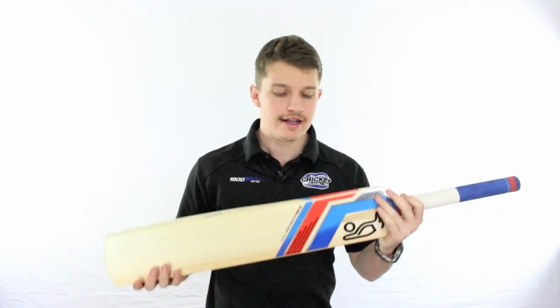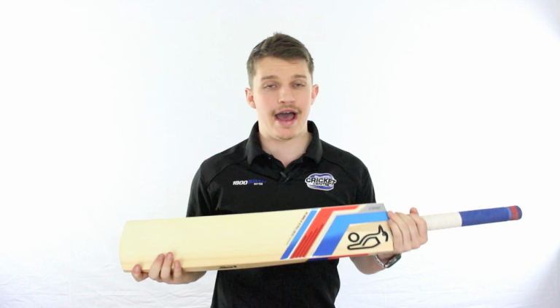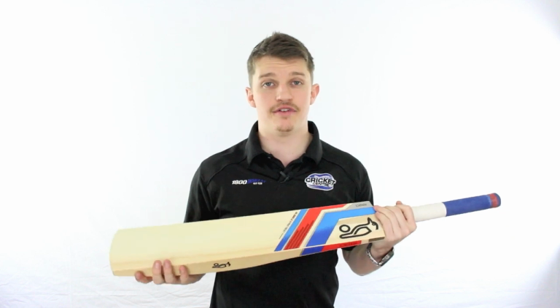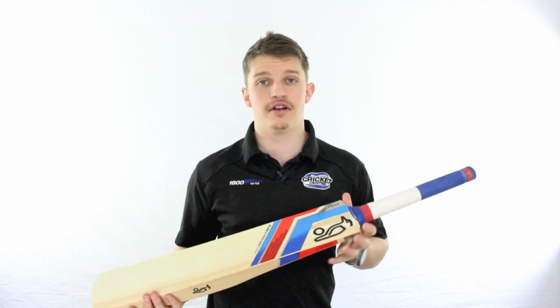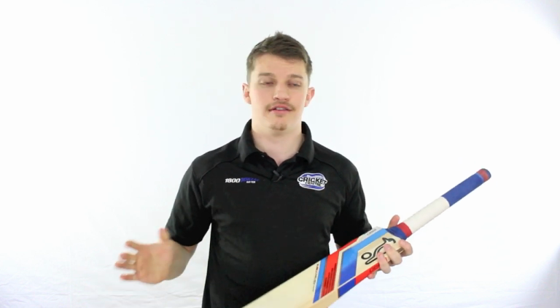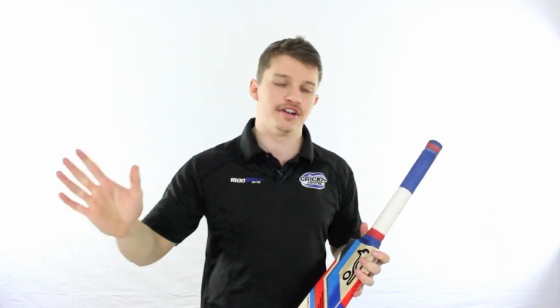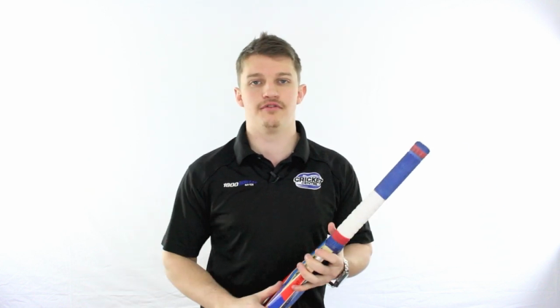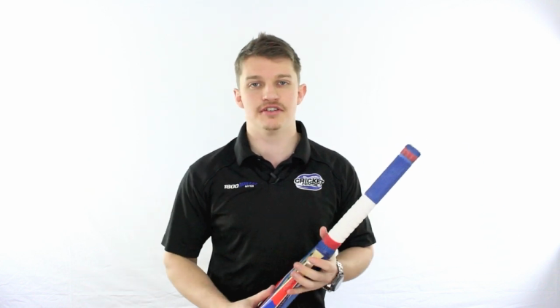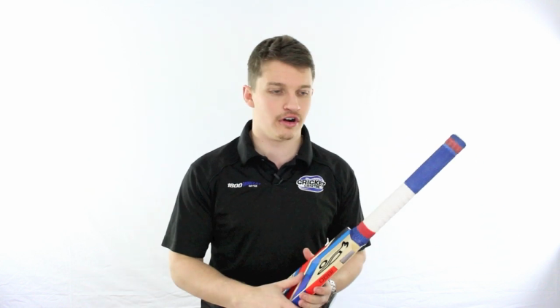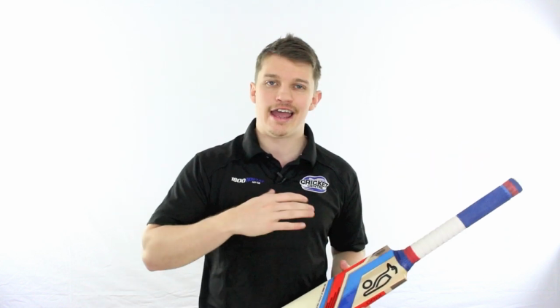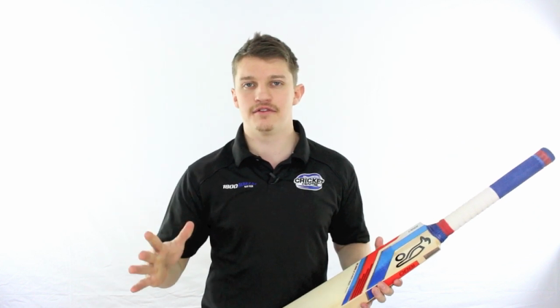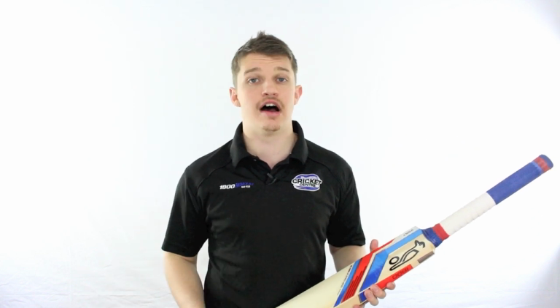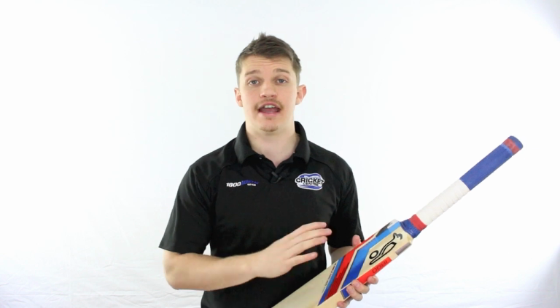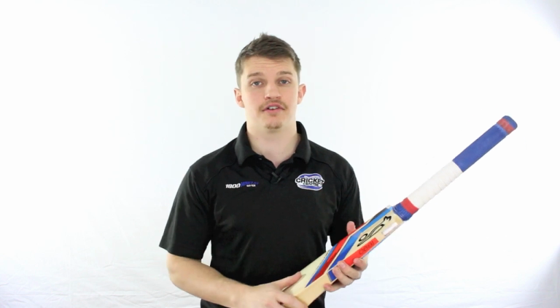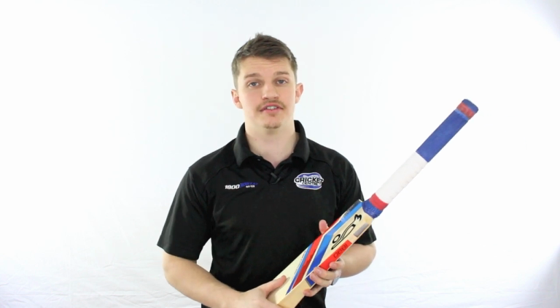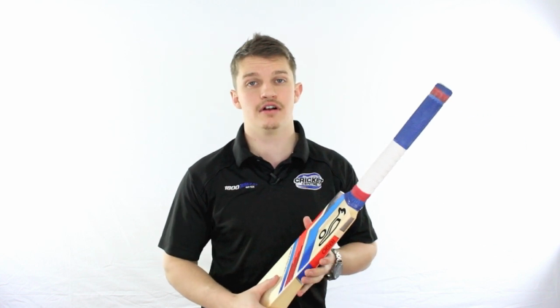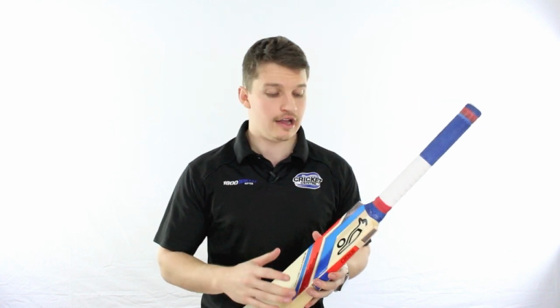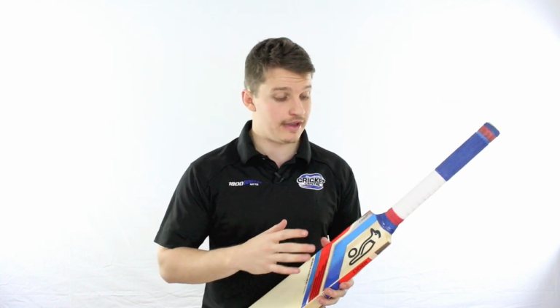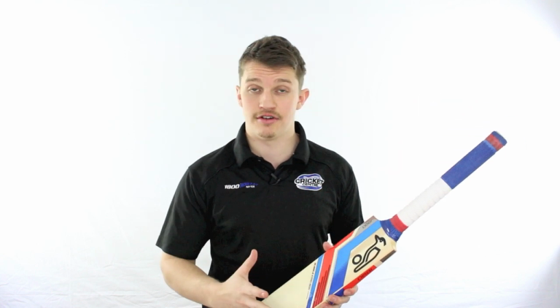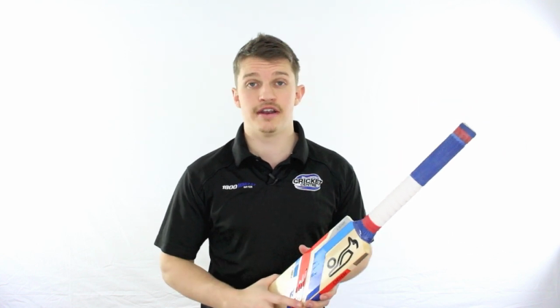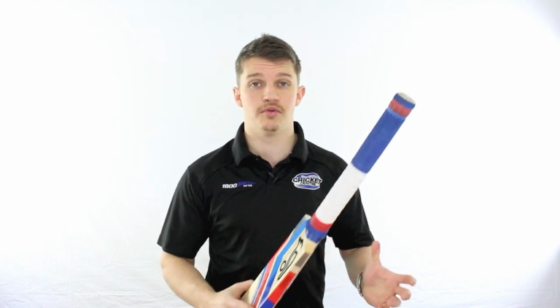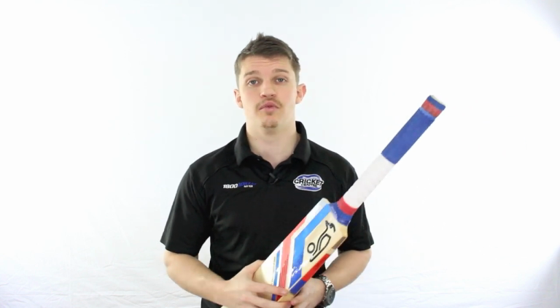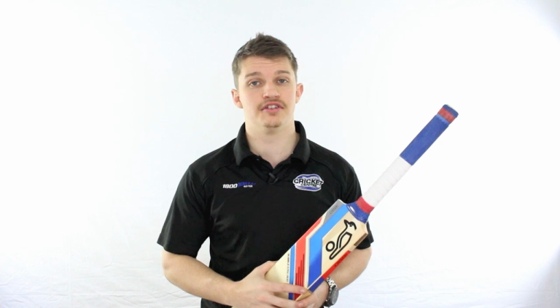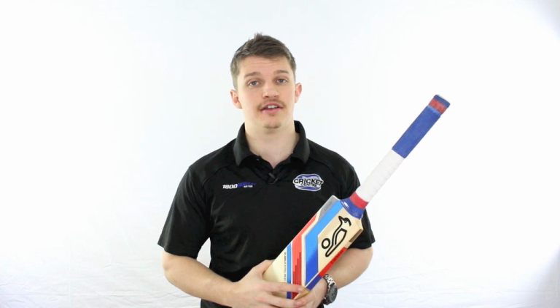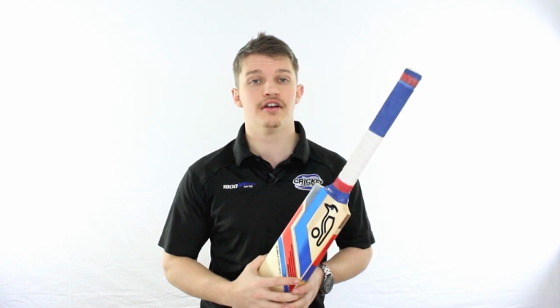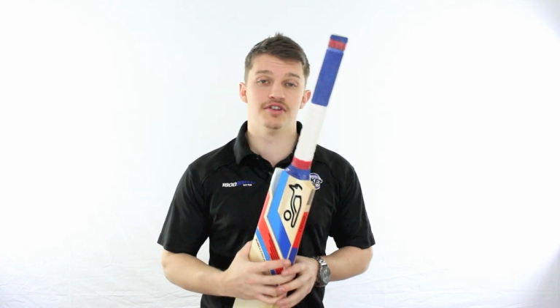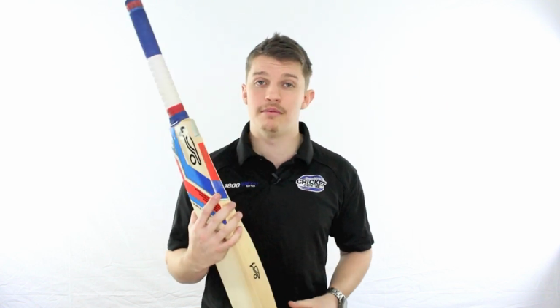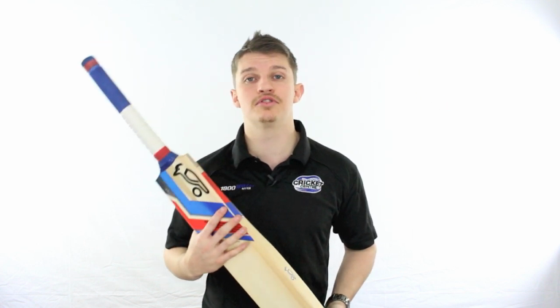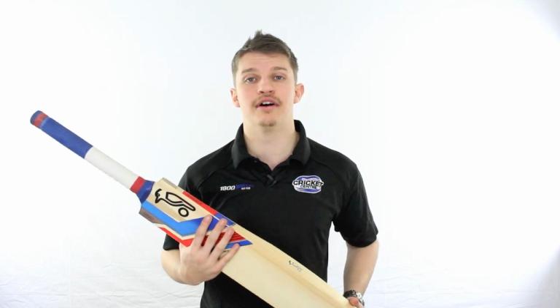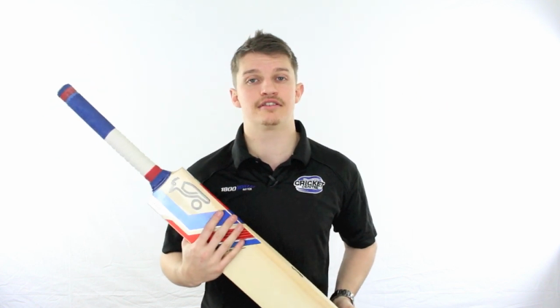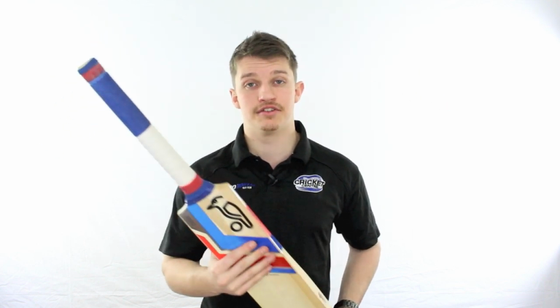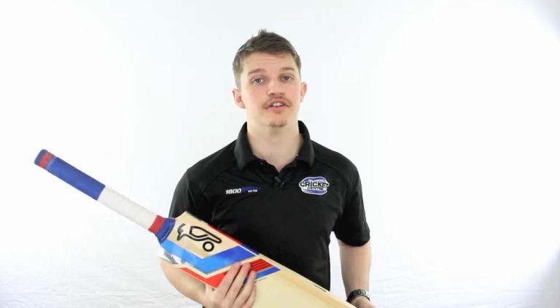This bat is available in a bunch of different ranges — heaps of different sizes and heaps of different qualities of timber and series, depending on what you want to spend and what size you need. So if you do want a Bubble, I'm sure we've got one here that's ready for you.